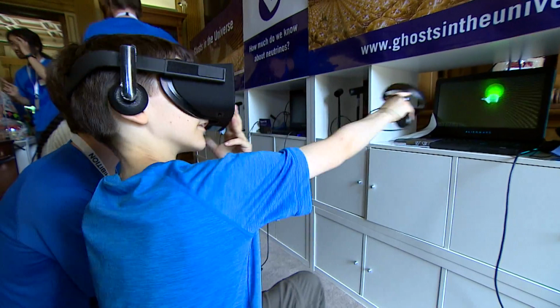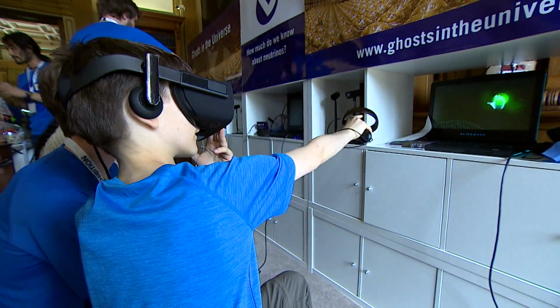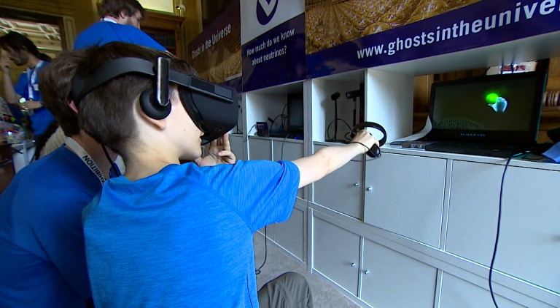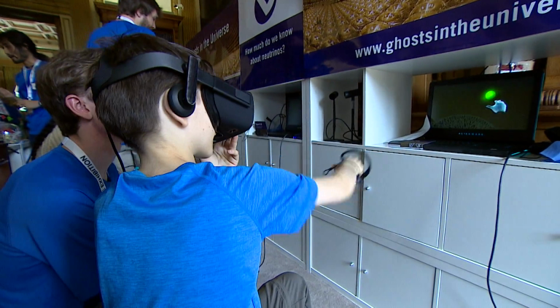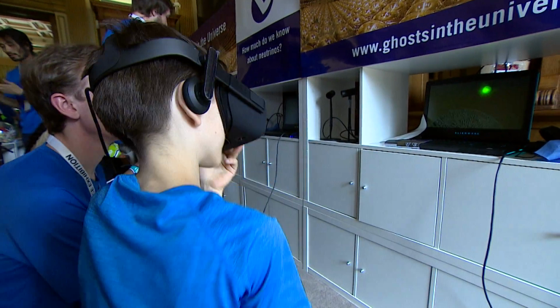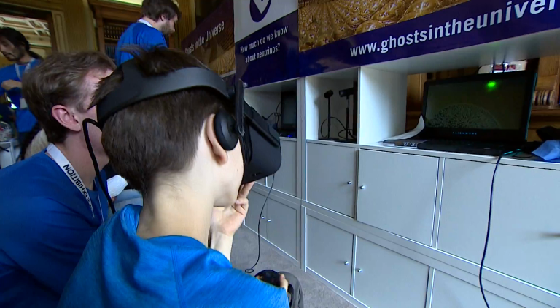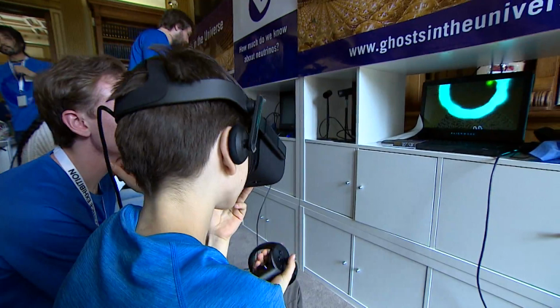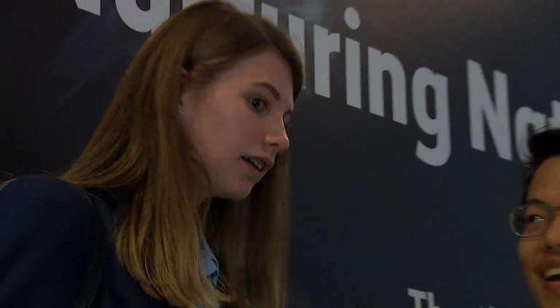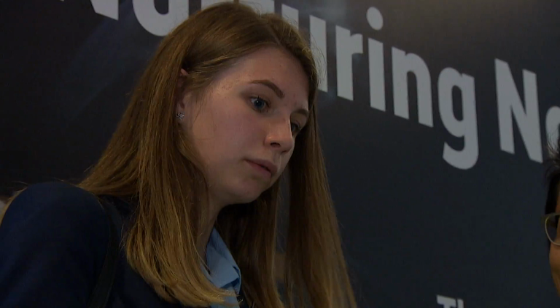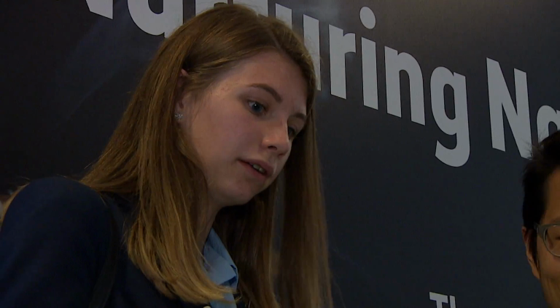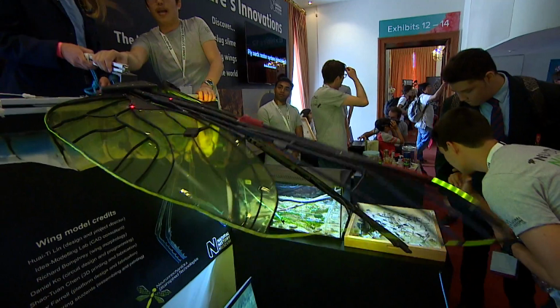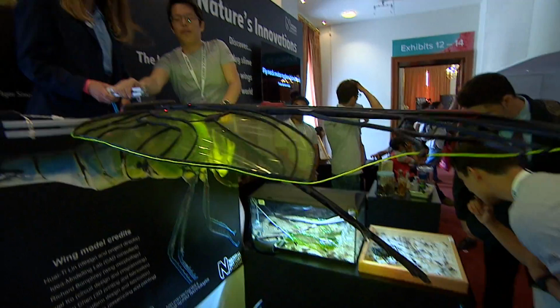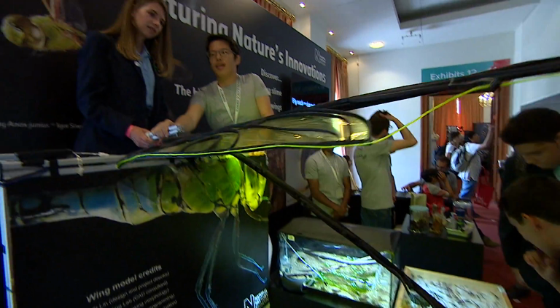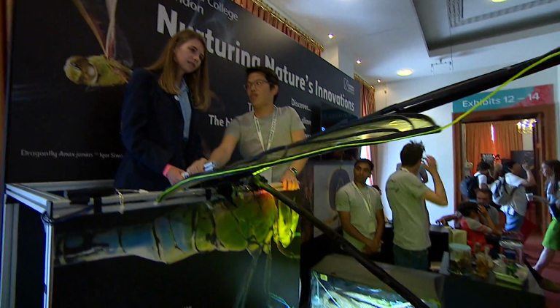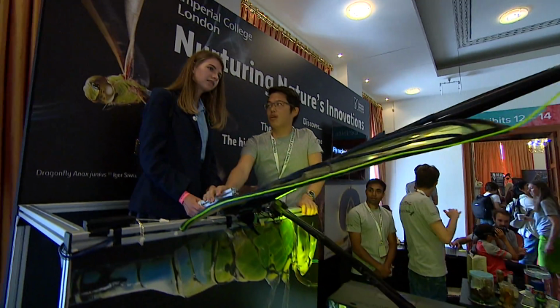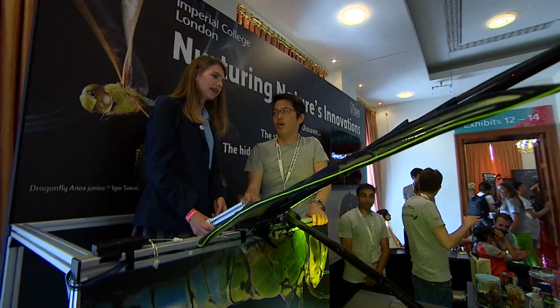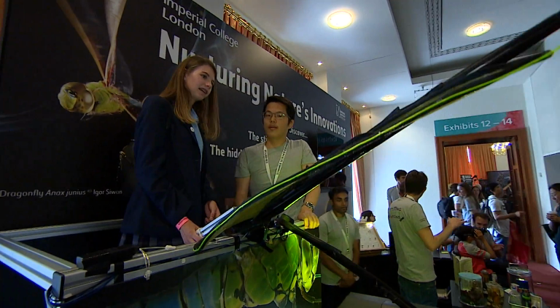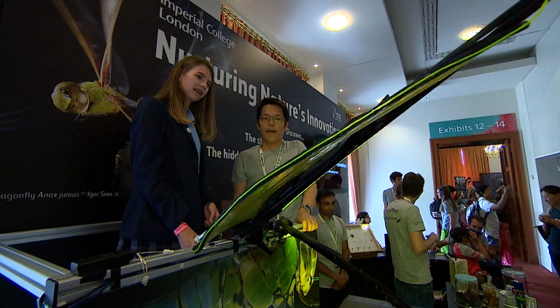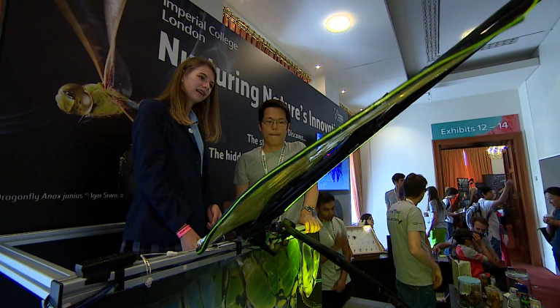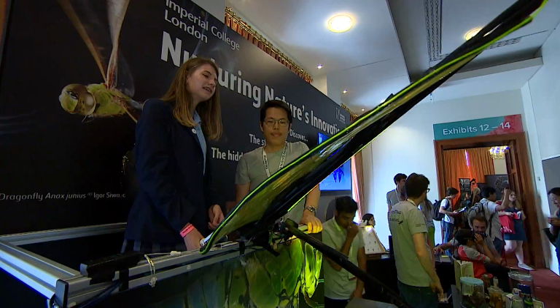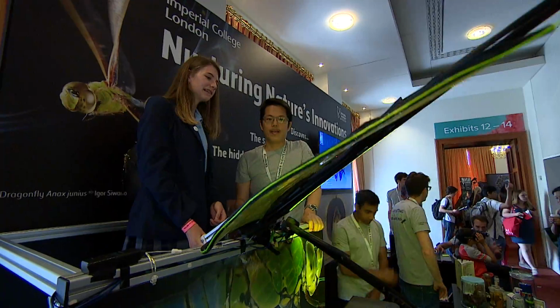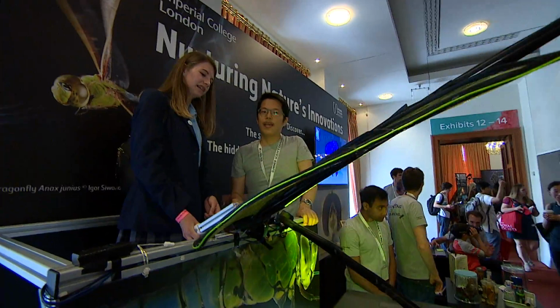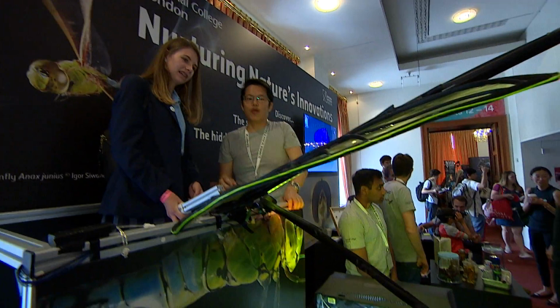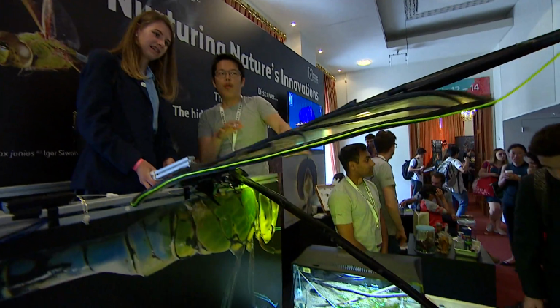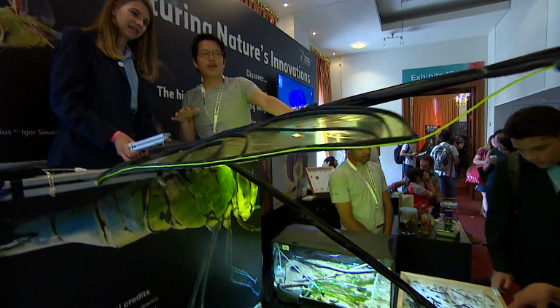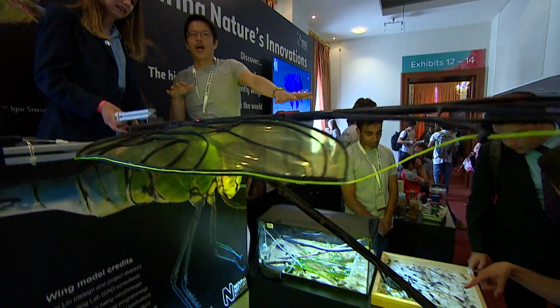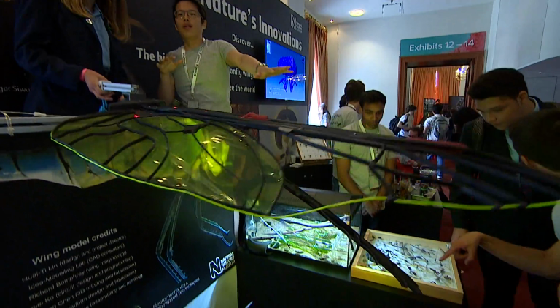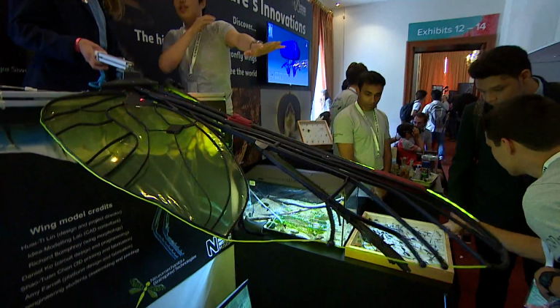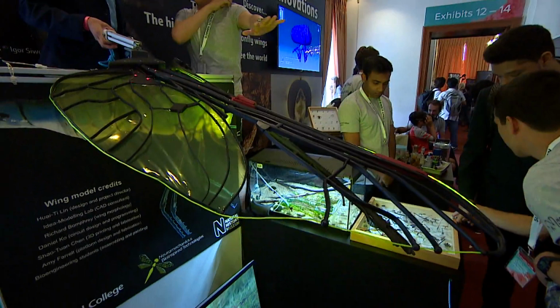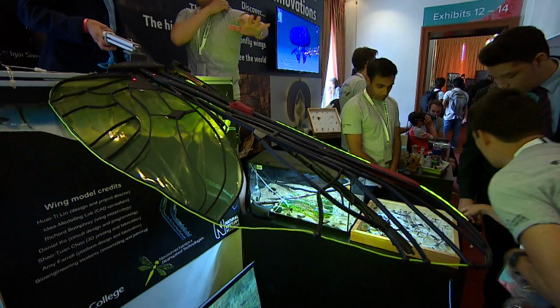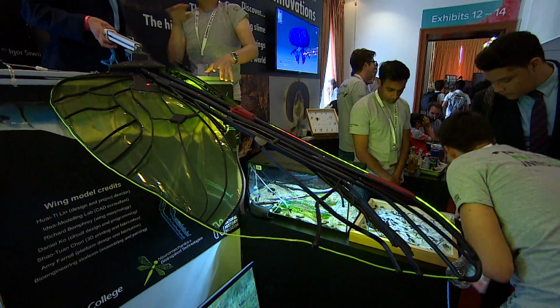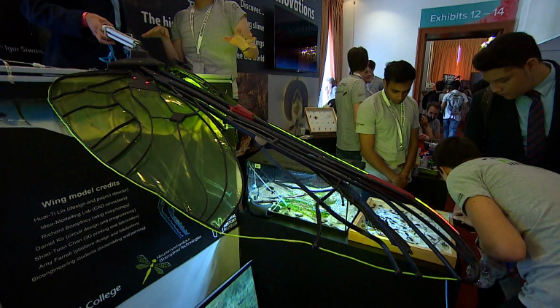From the hunt for neutrino particles to using a dragonfly wing design for drones — this is Richard Westcott for BBC Look East at the Royal Society in London.